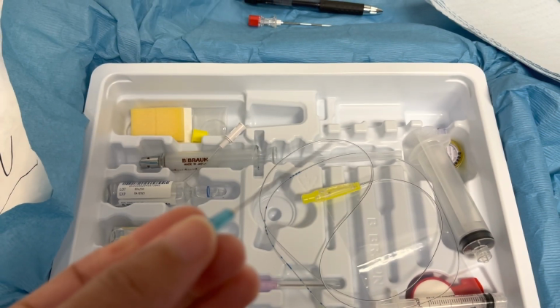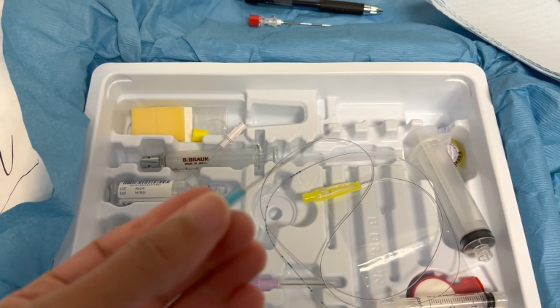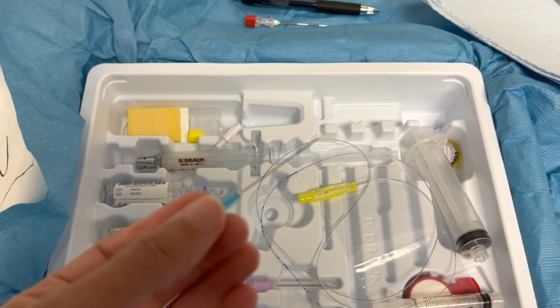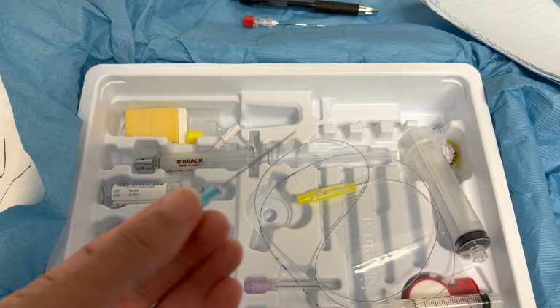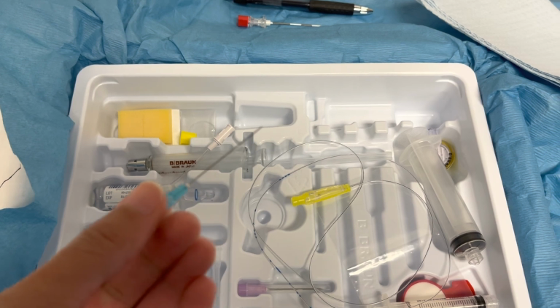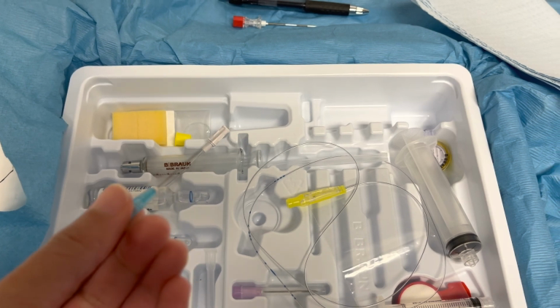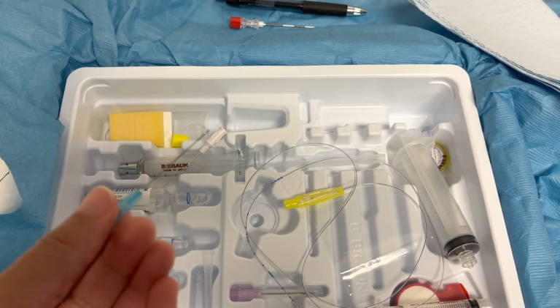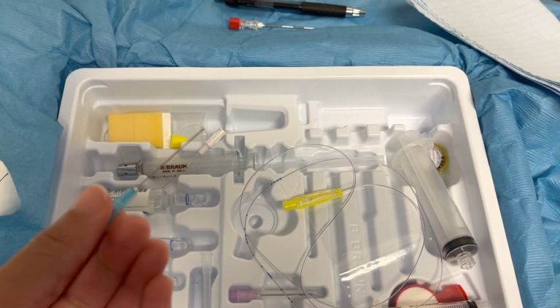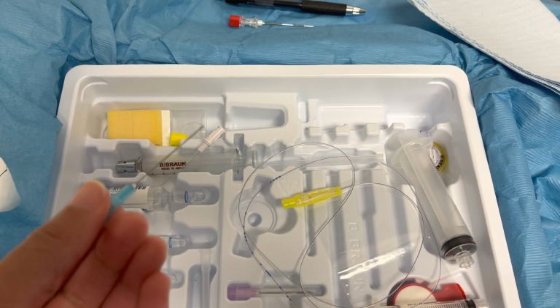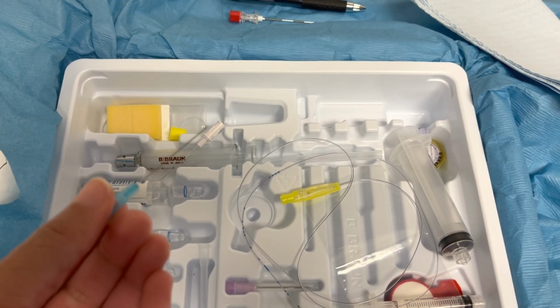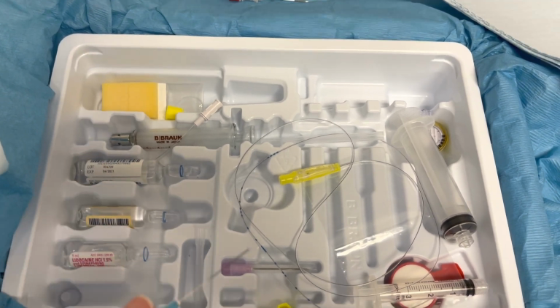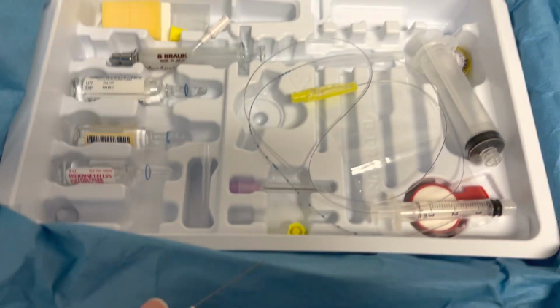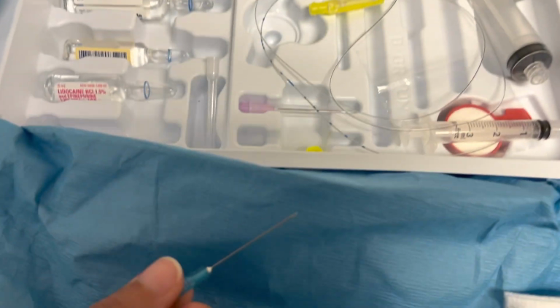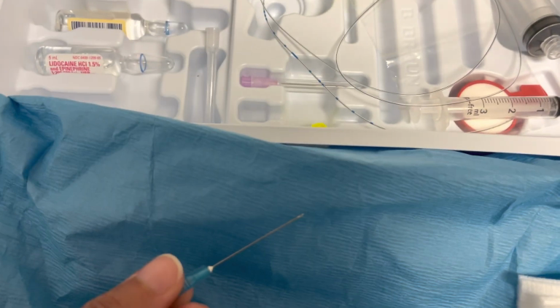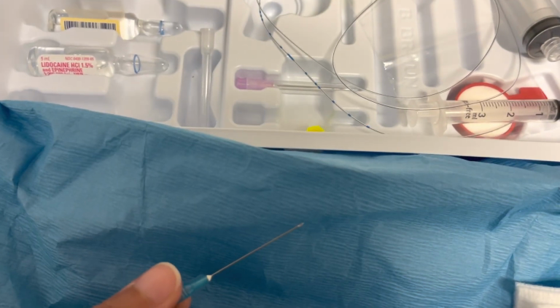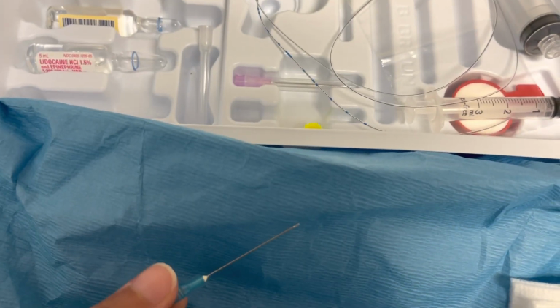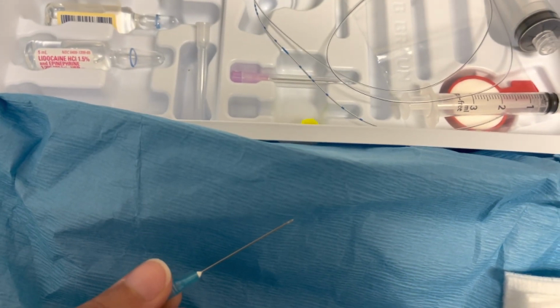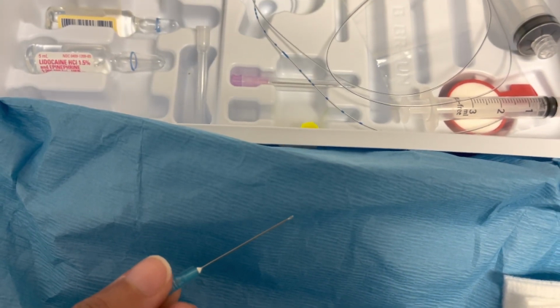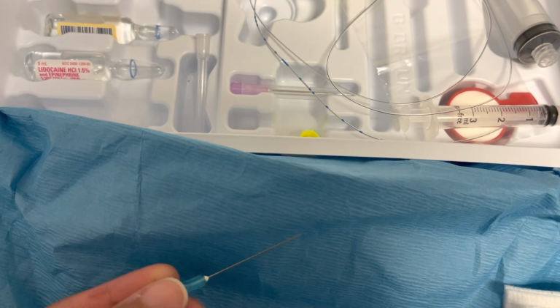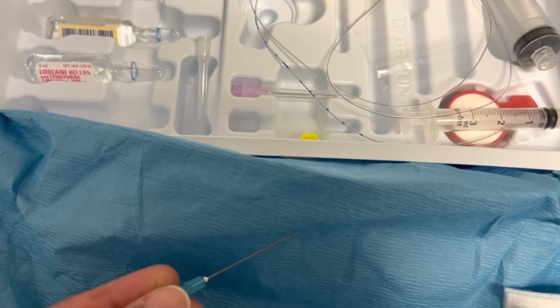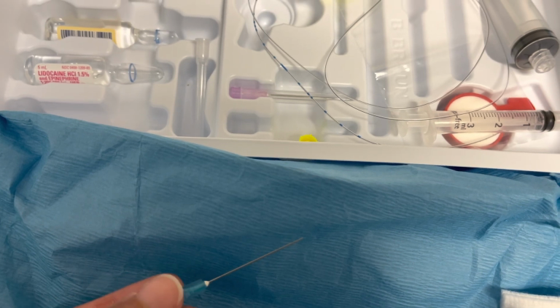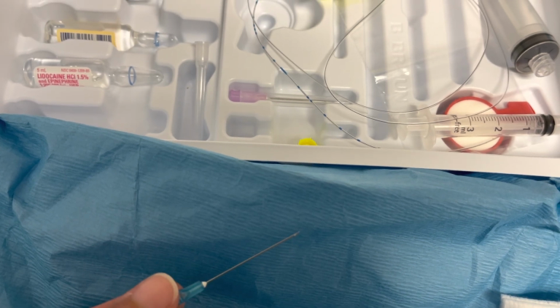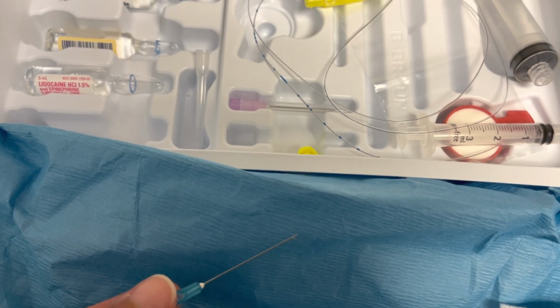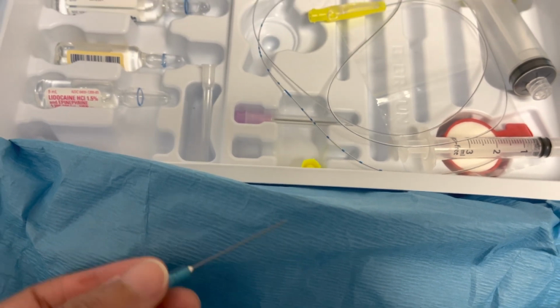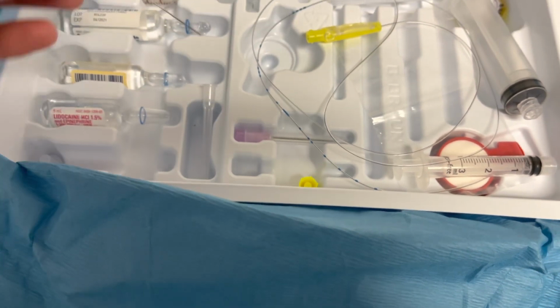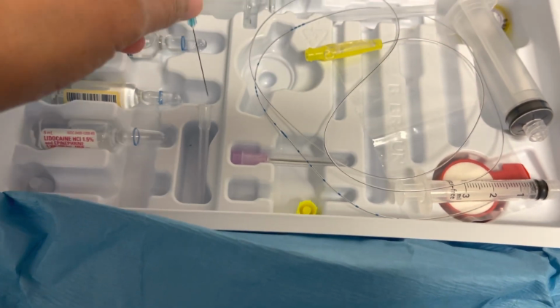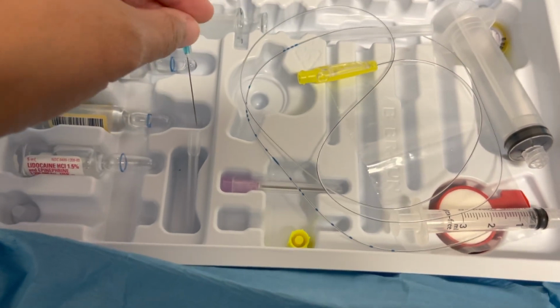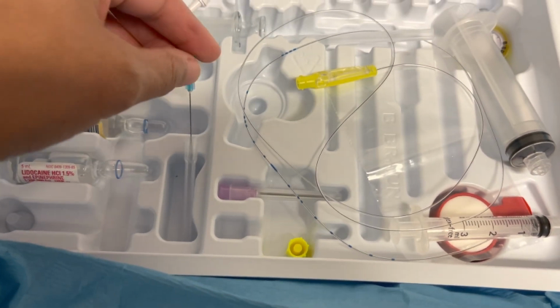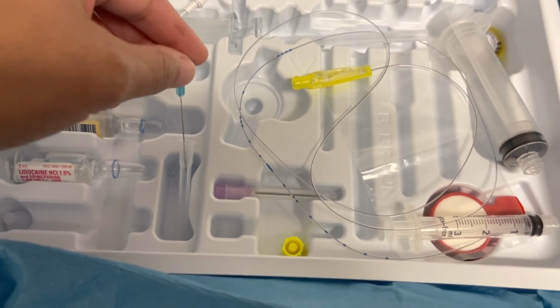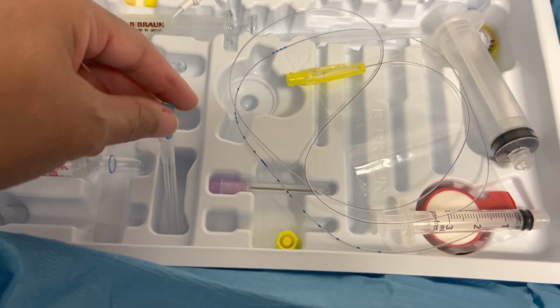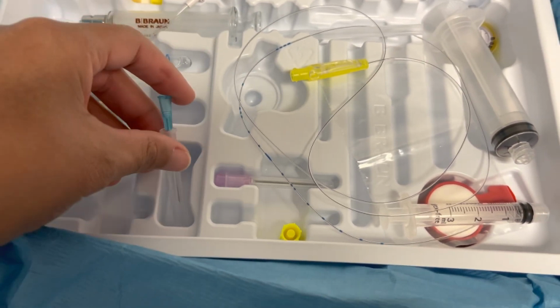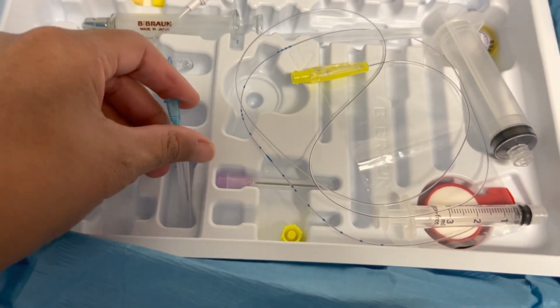It looks a little long here but it's not really that long. What's most important is it's really, really skinny, and because it's a super skinny needle, it's not supposed to hurt as much as a larger one.